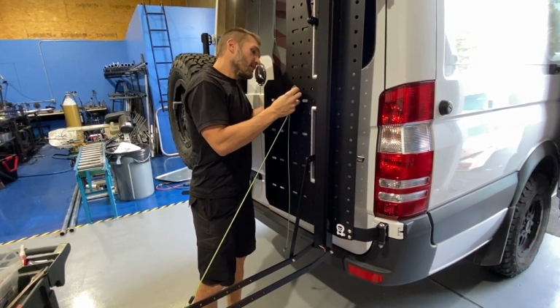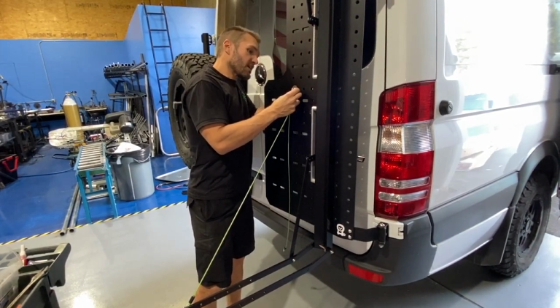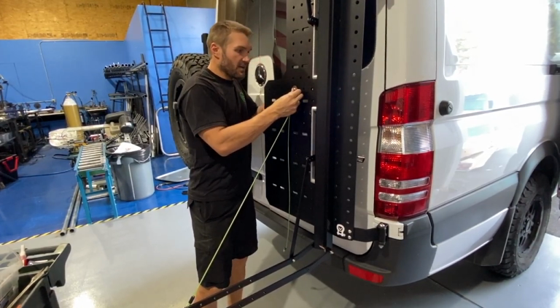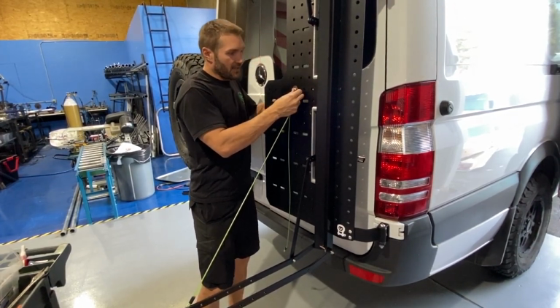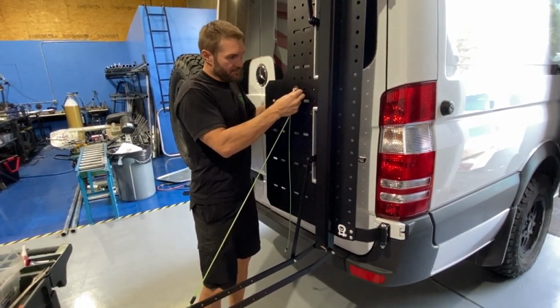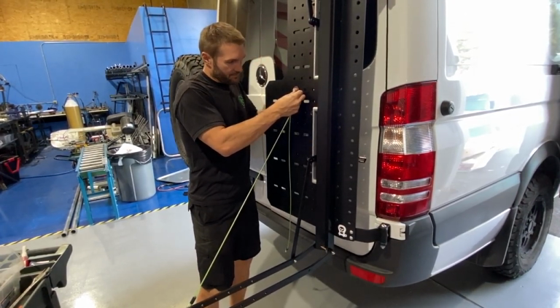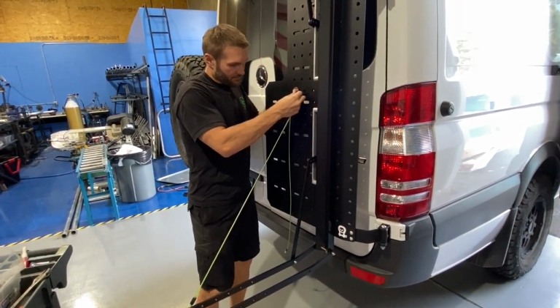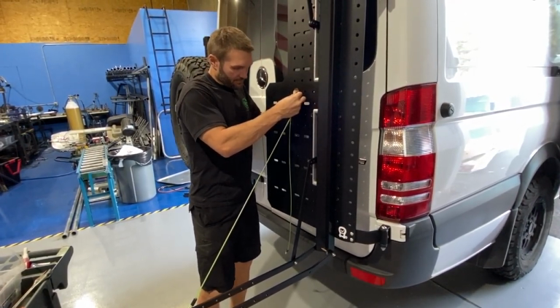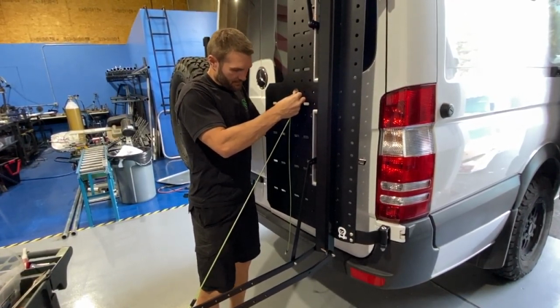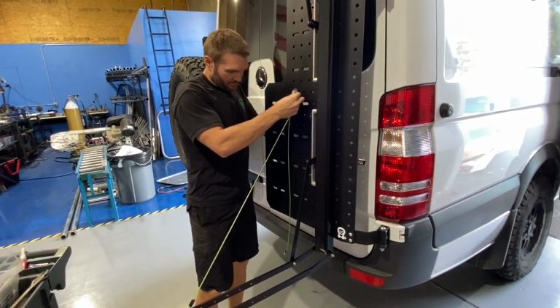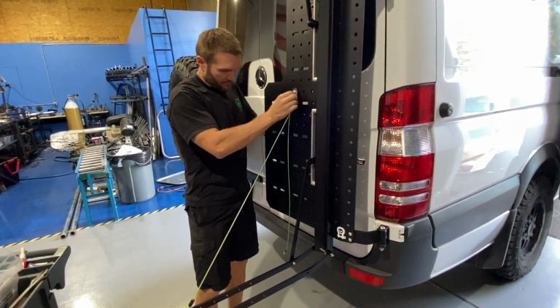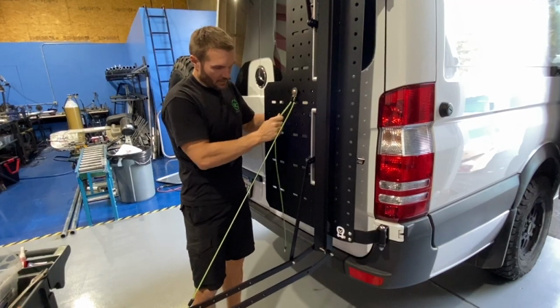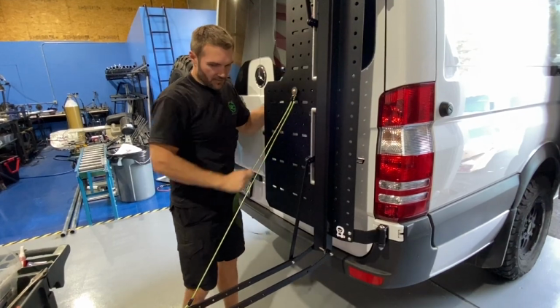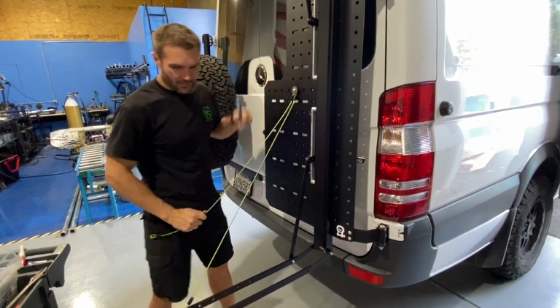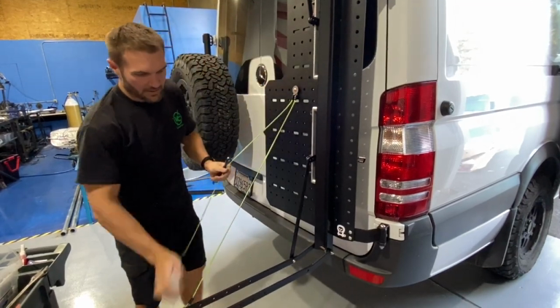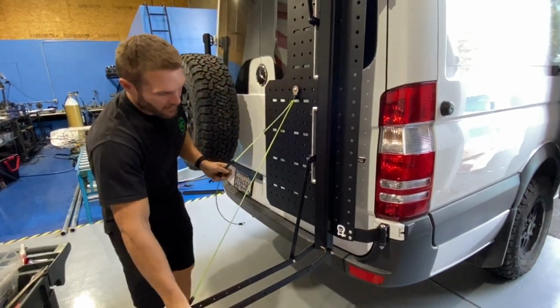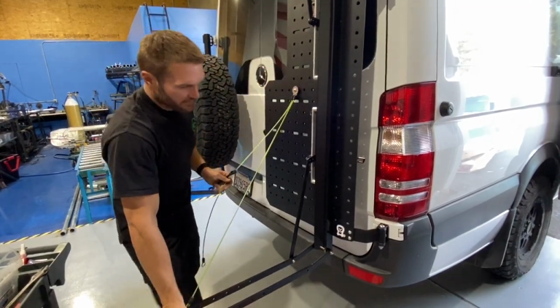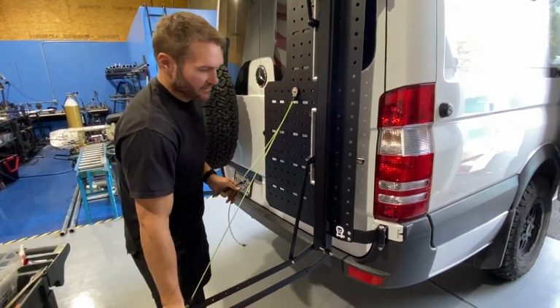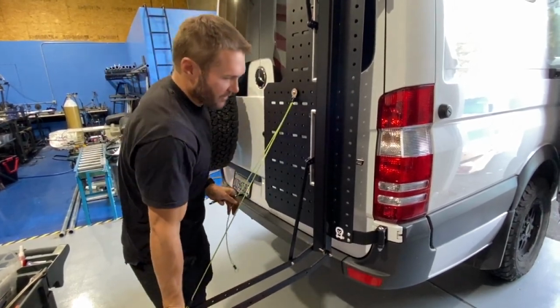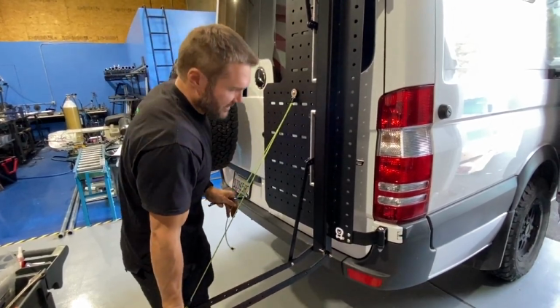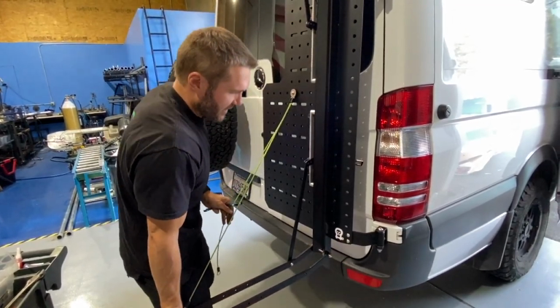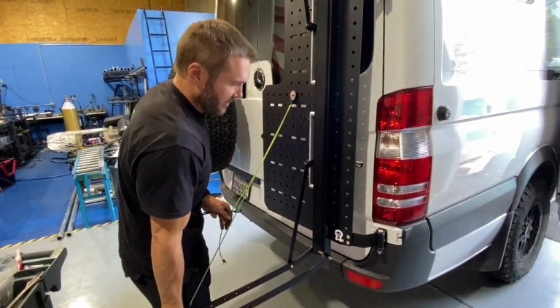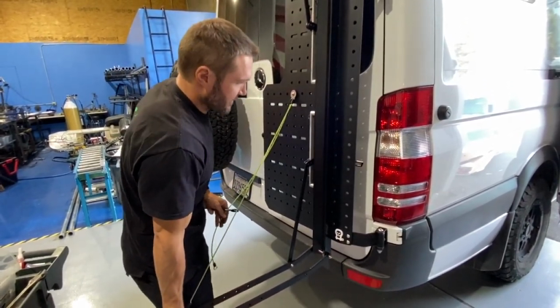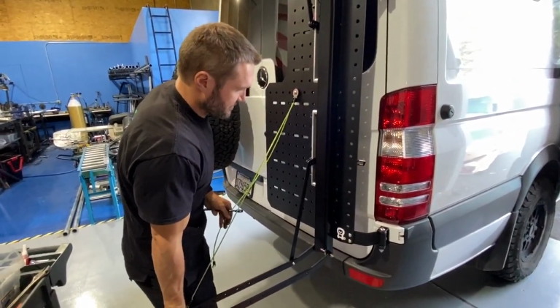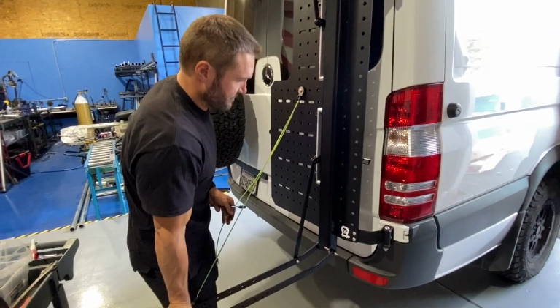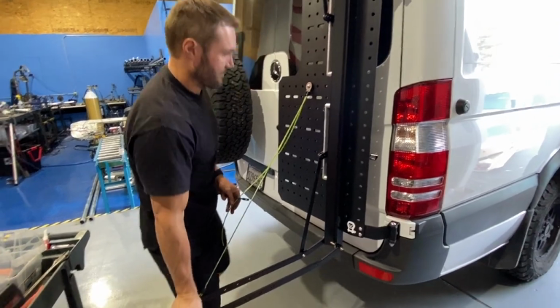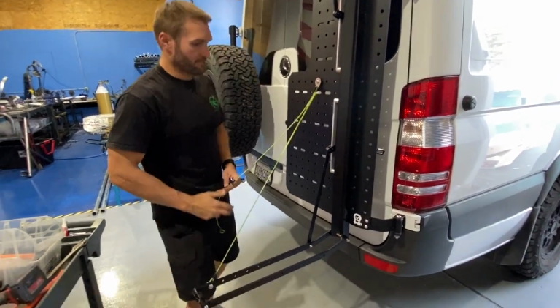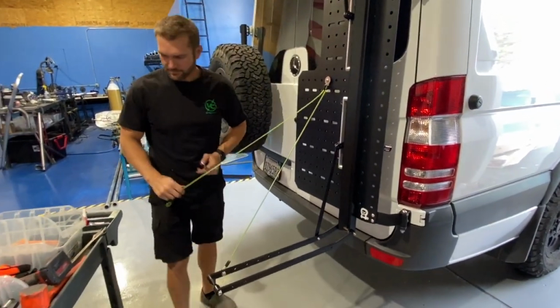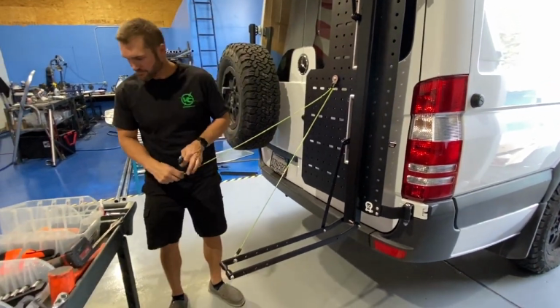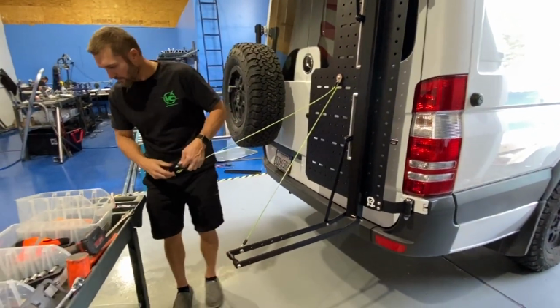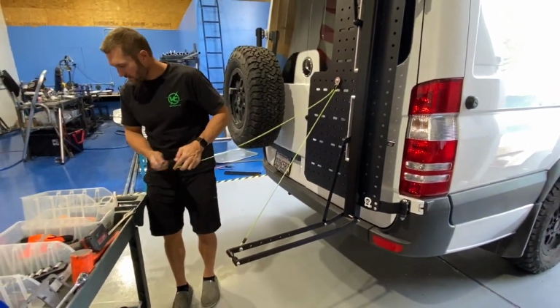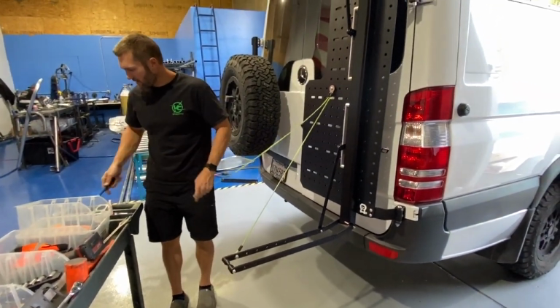Then you tighten that nut down, and you've got something that's nice and strong — it's got a steel cable on it.